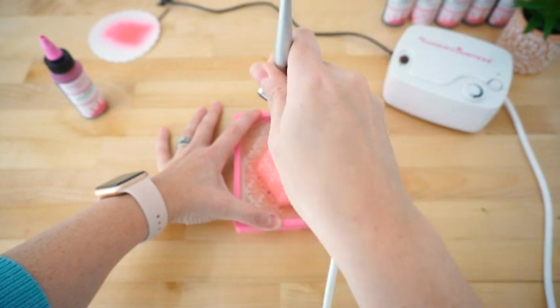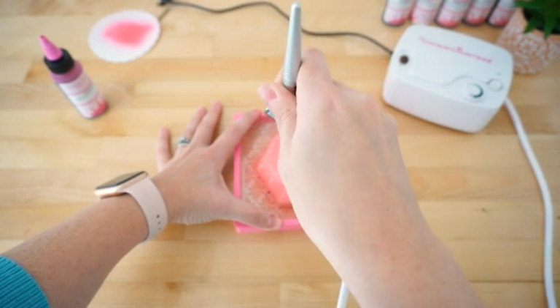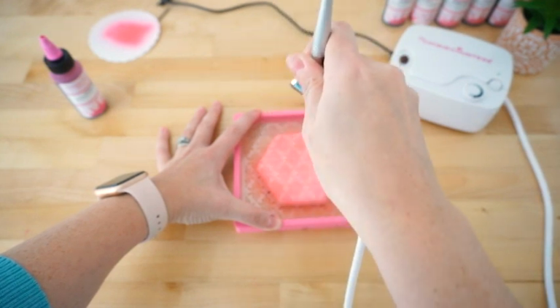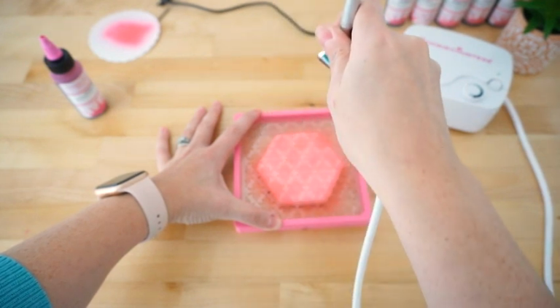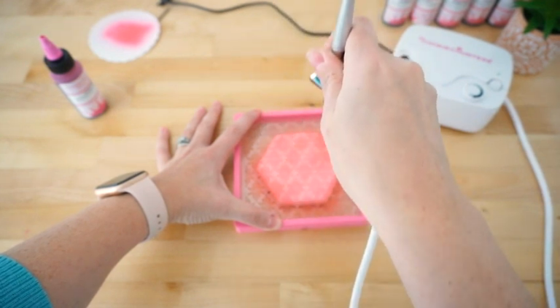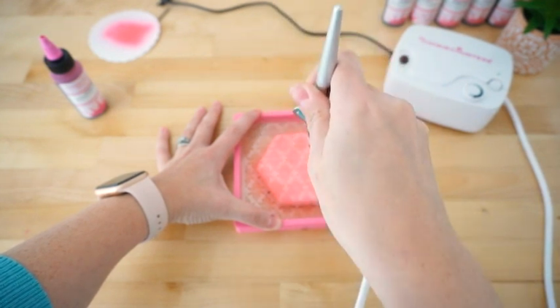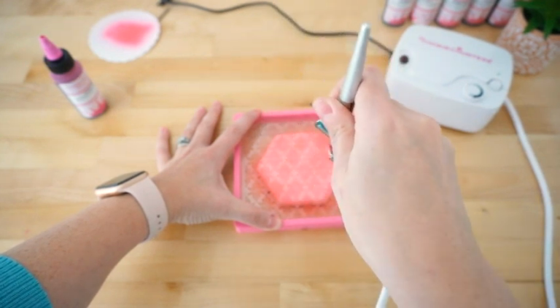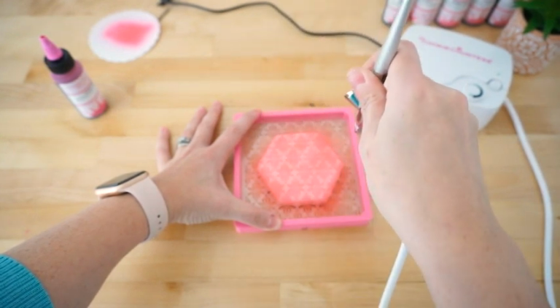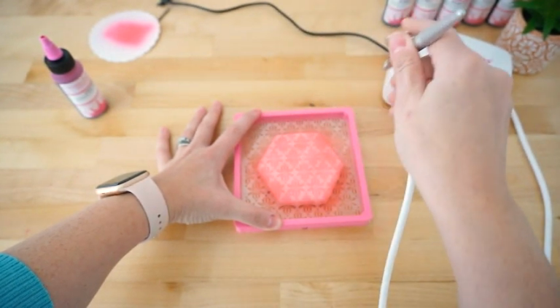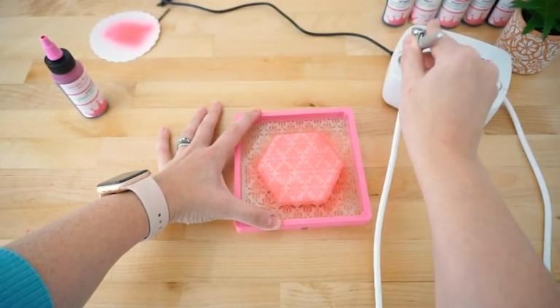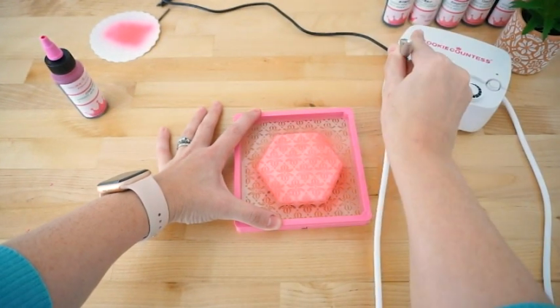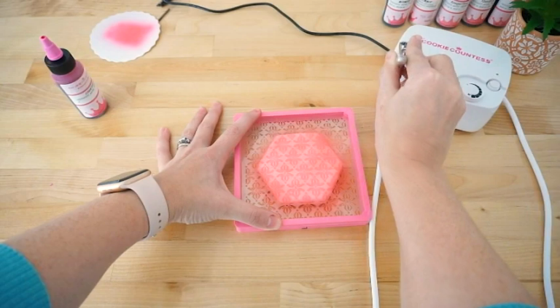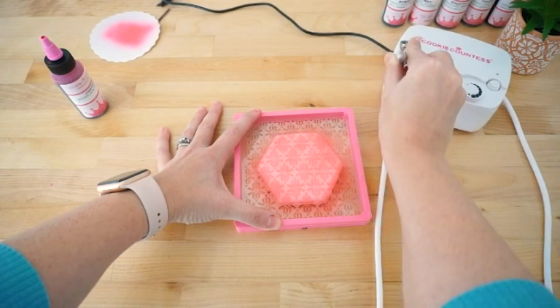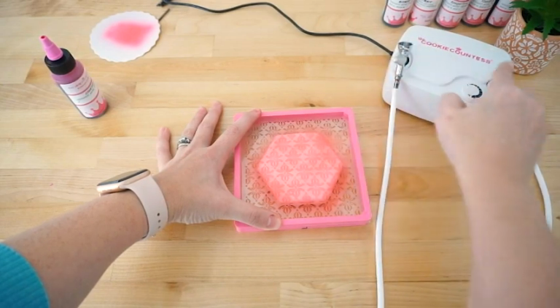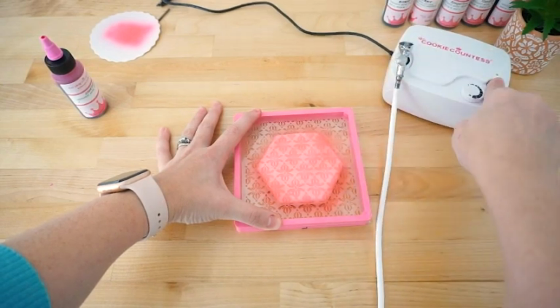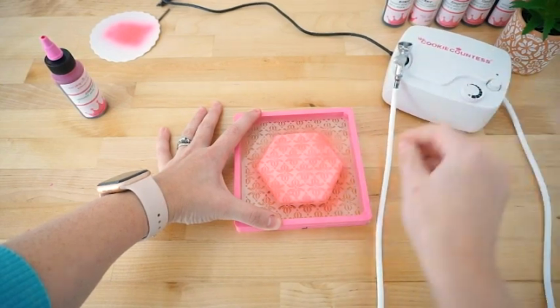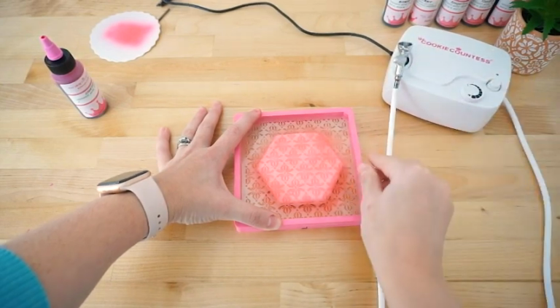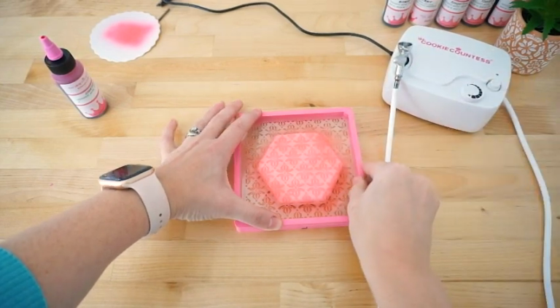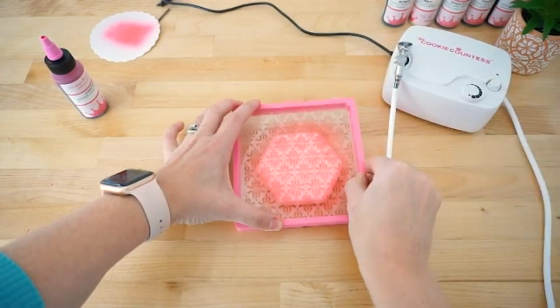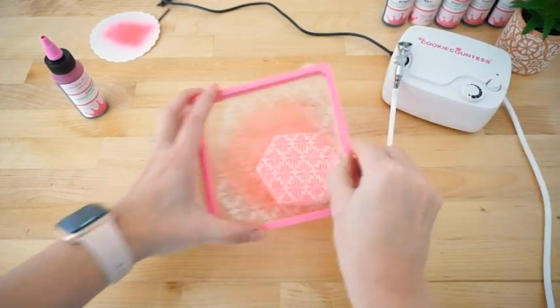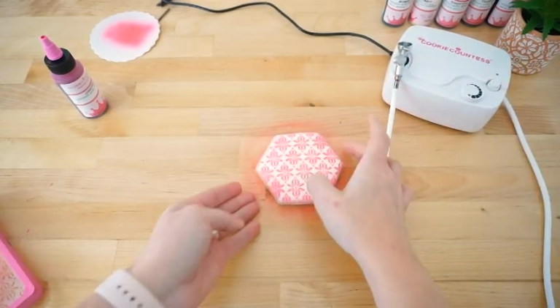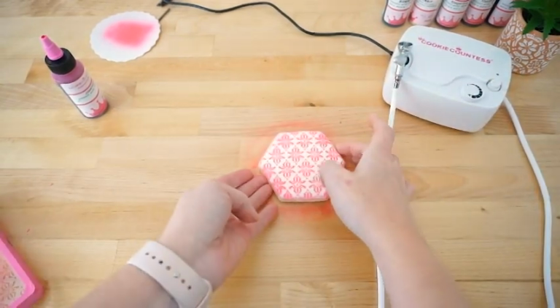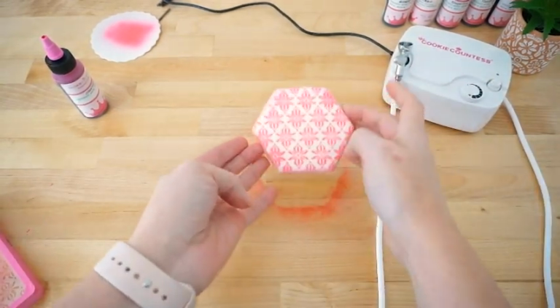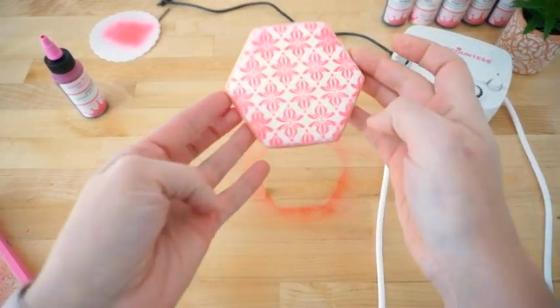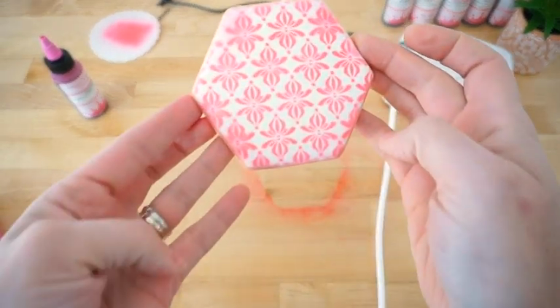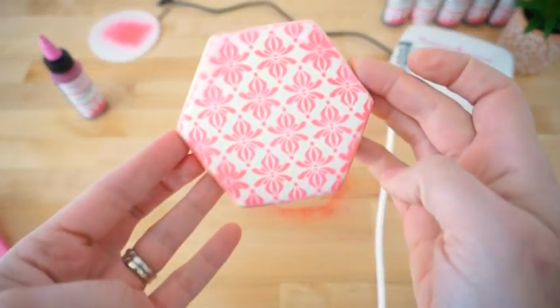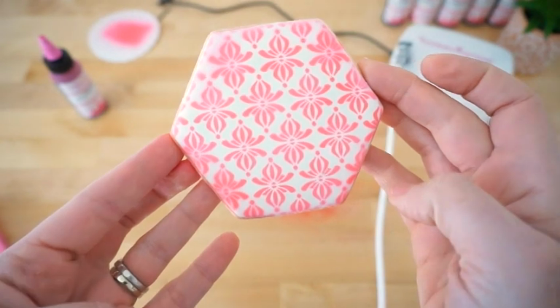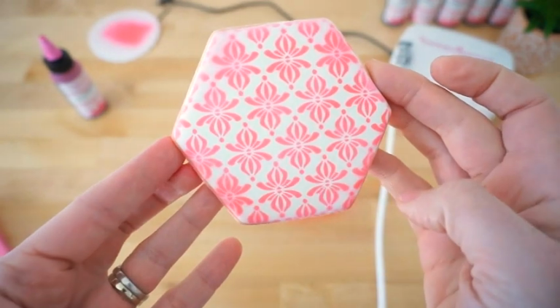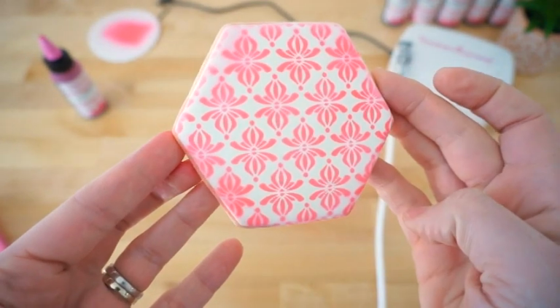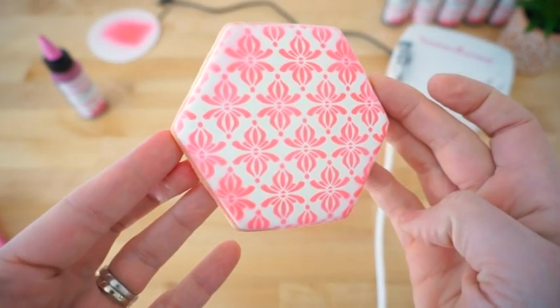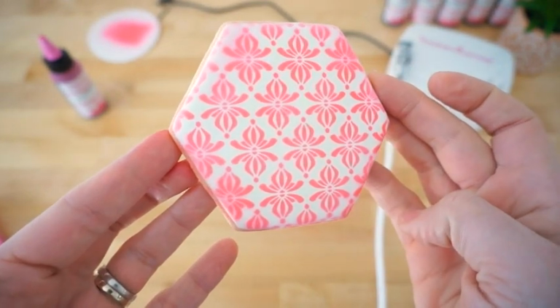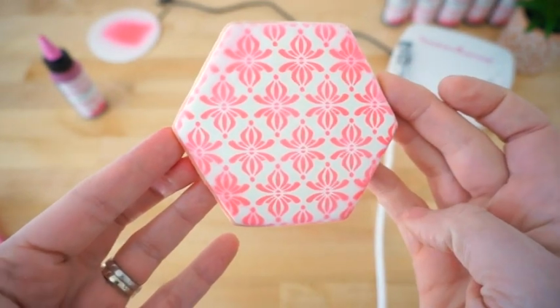Best results will come from adding light layers of color until you achieve the desired look. When done, replace your gun in its holder and carefully remove the Stencil Genie. You are left with a gorgeous stenciled cookie!